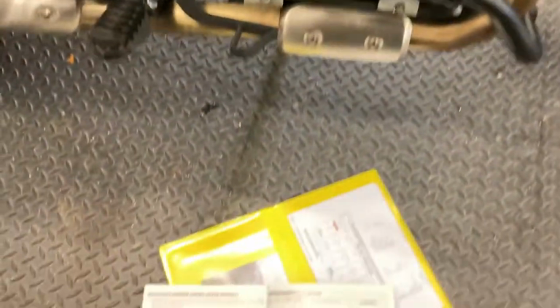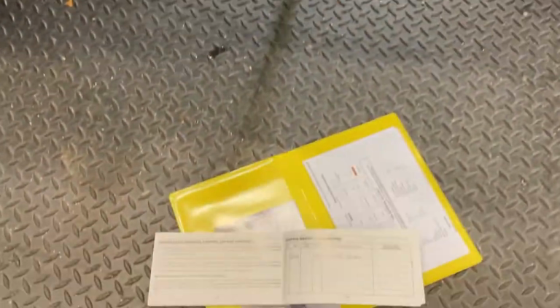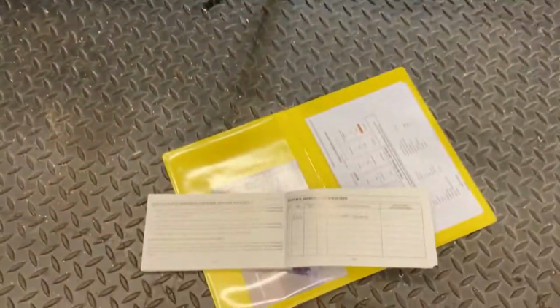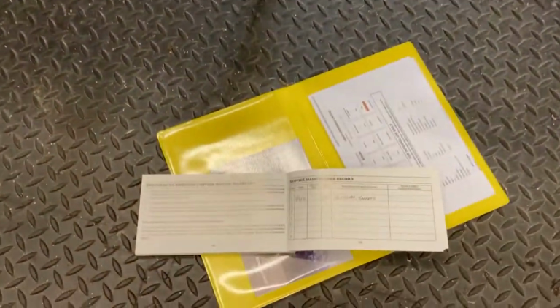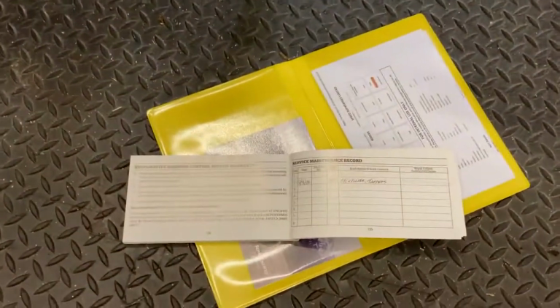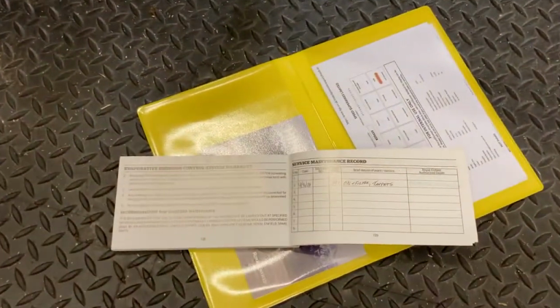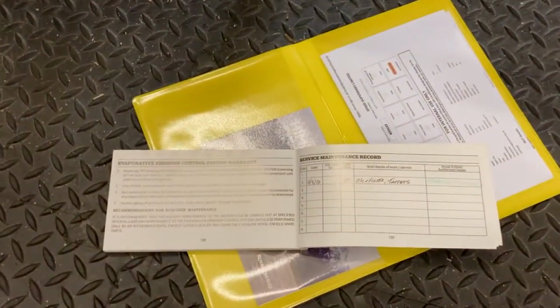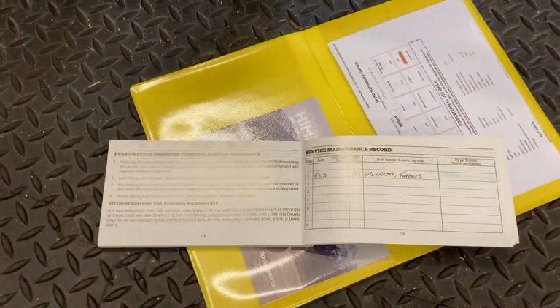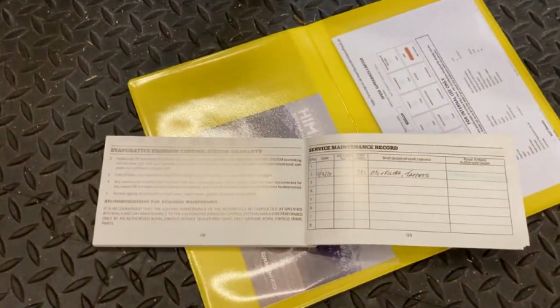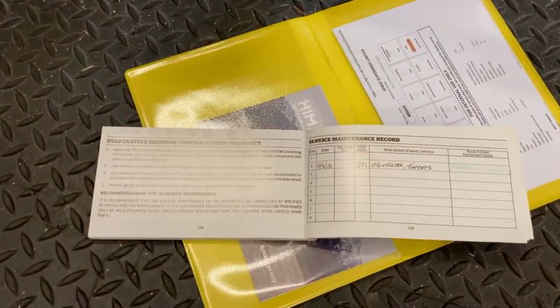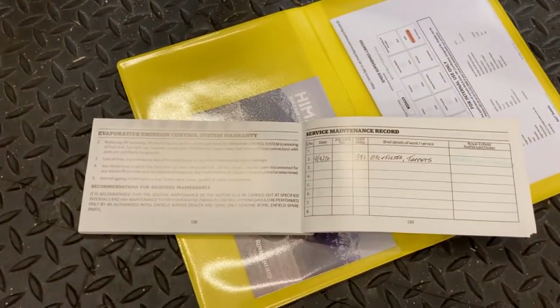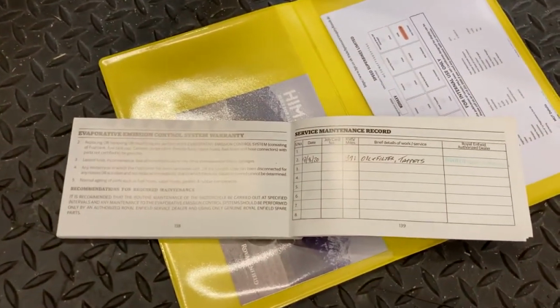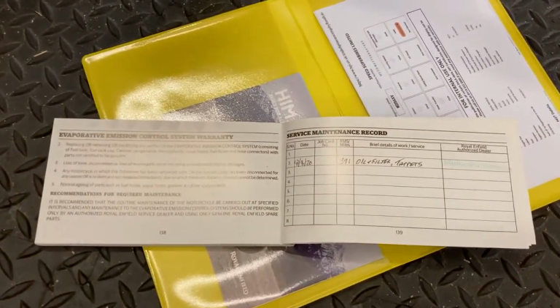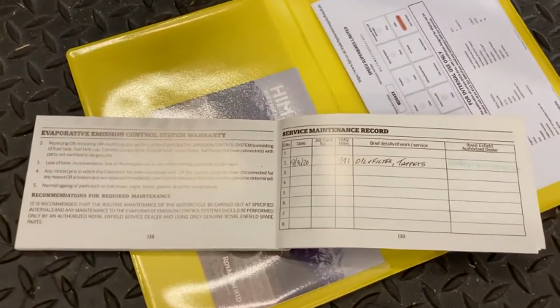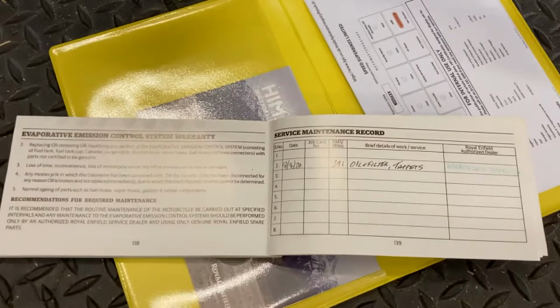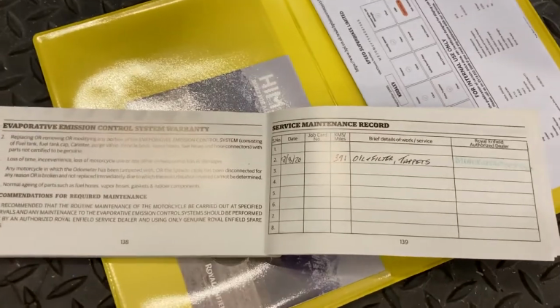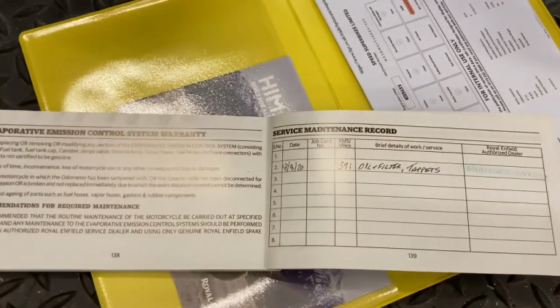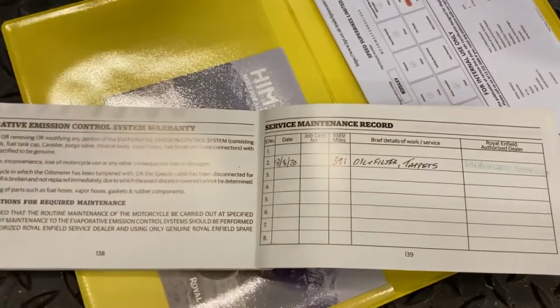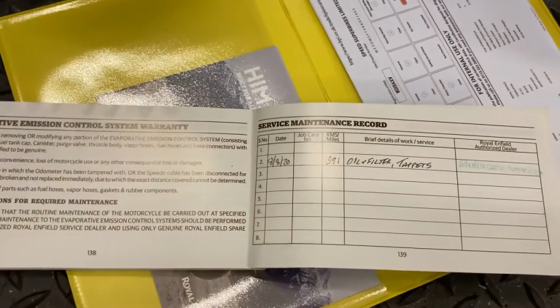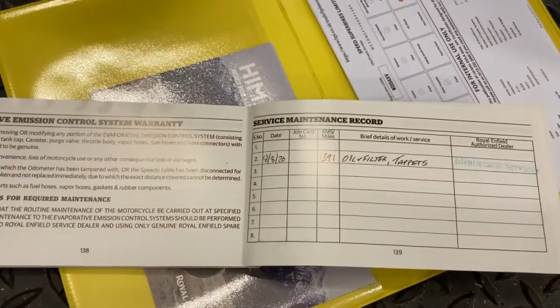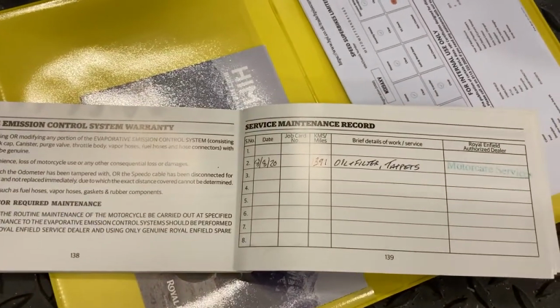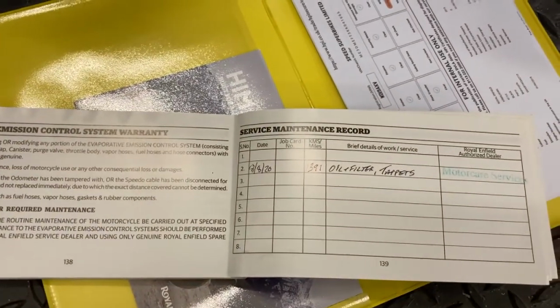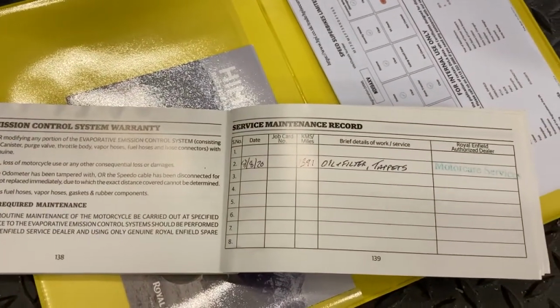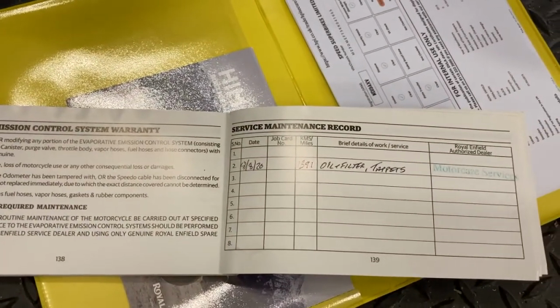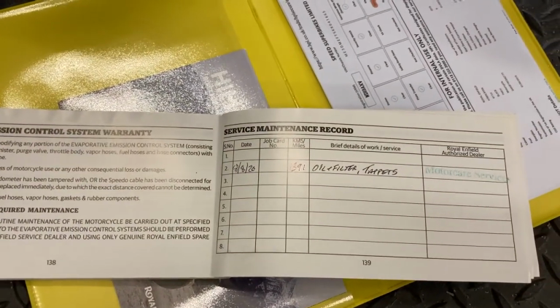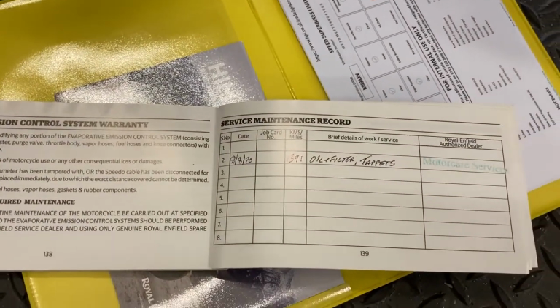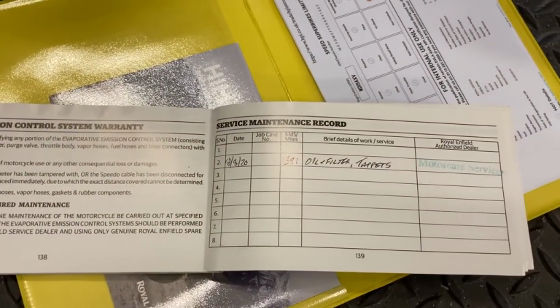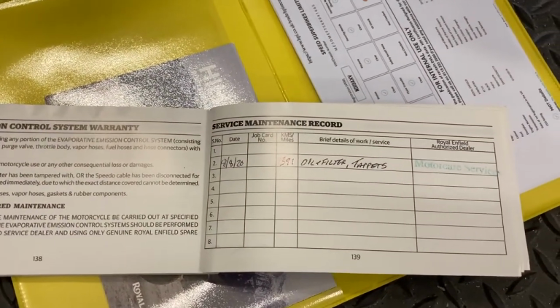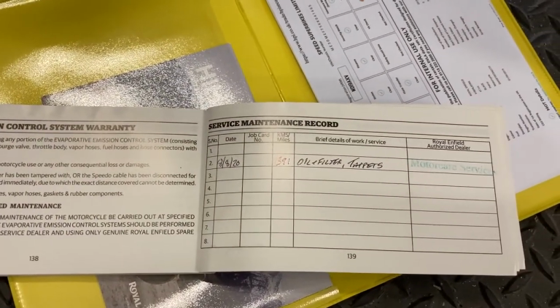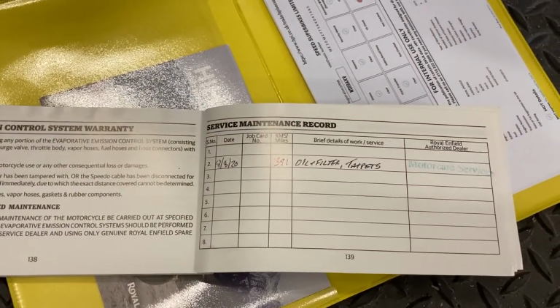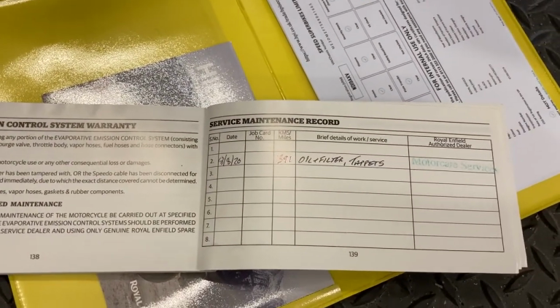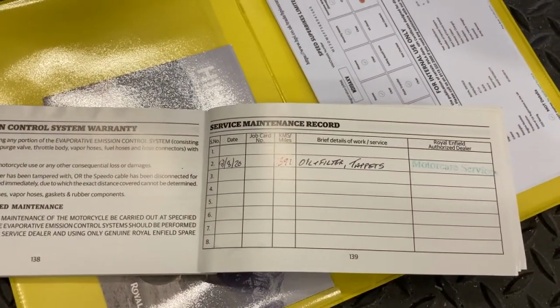You have the service book and handbook, and the first service has been done with the valve clearances checked.